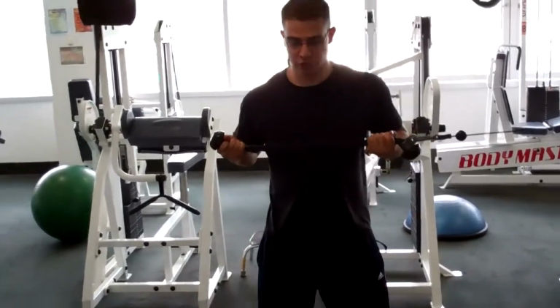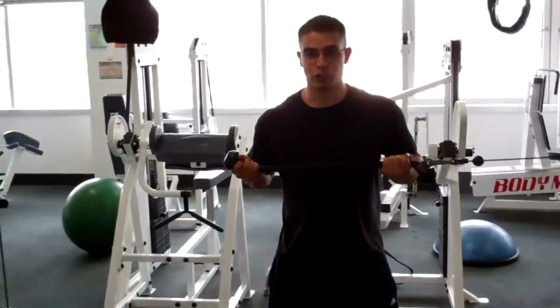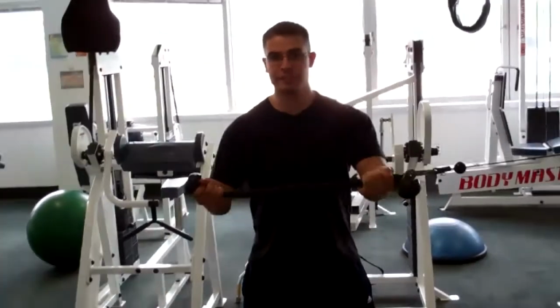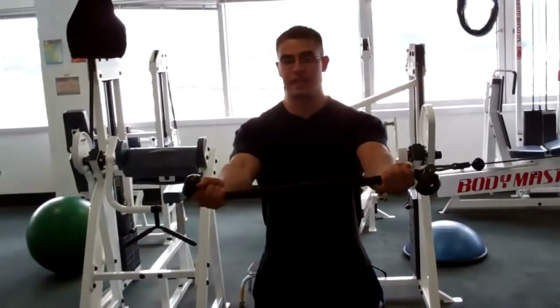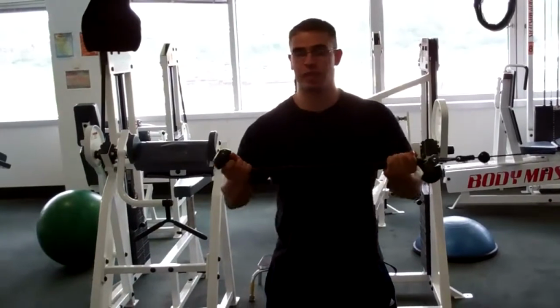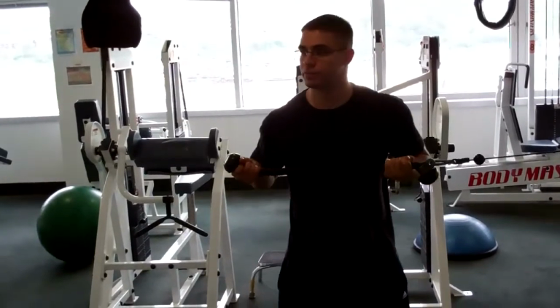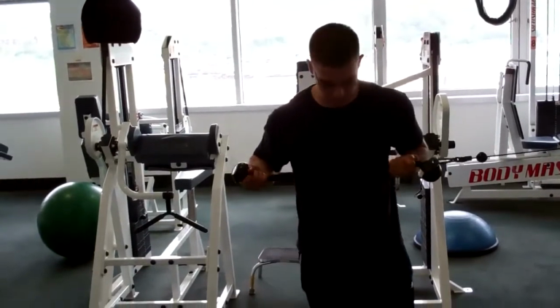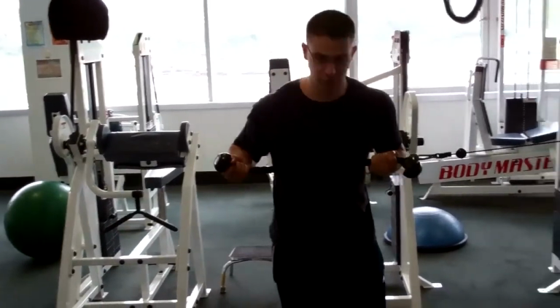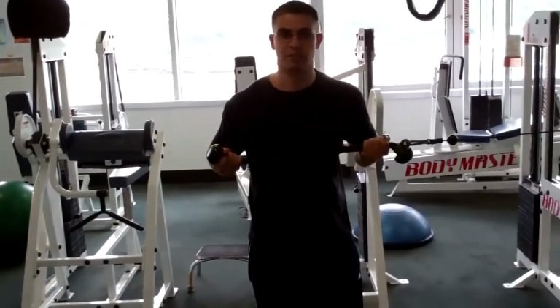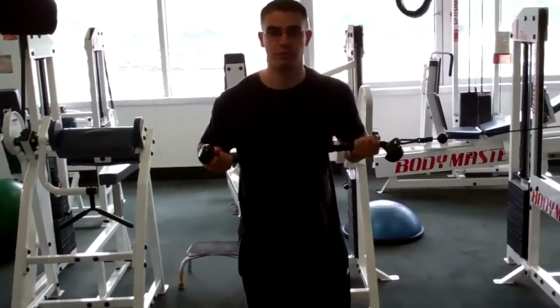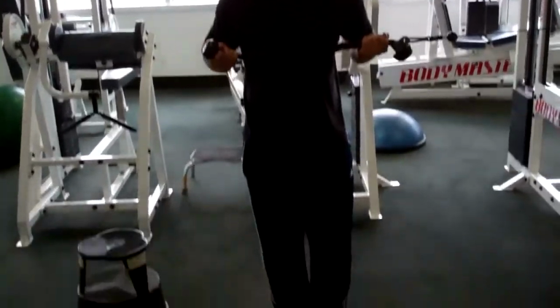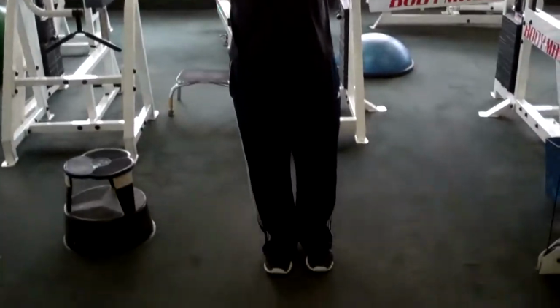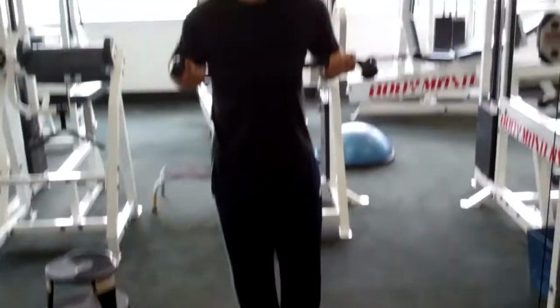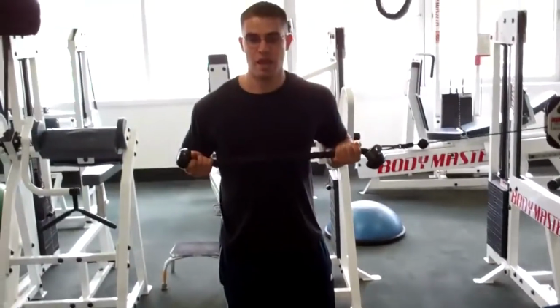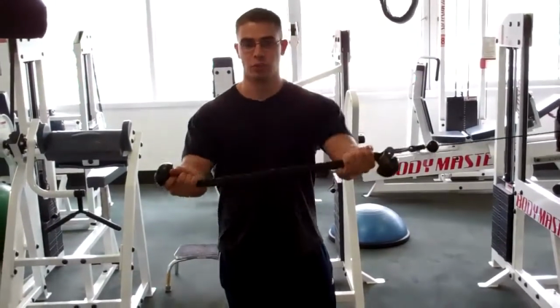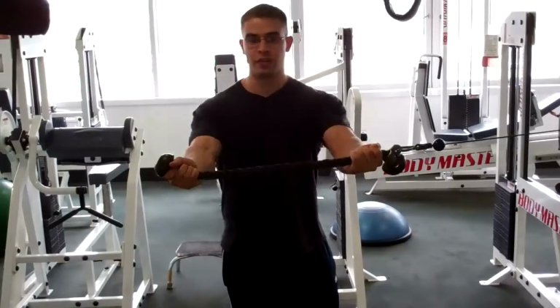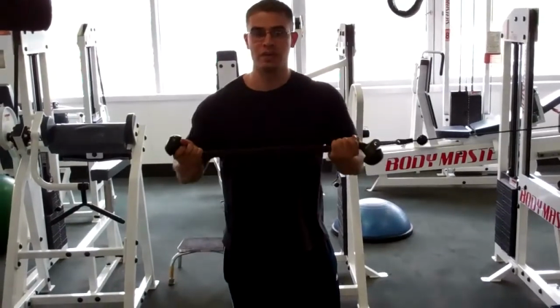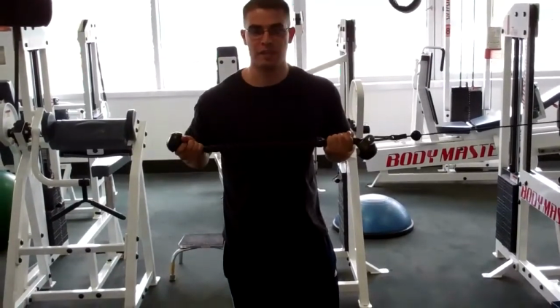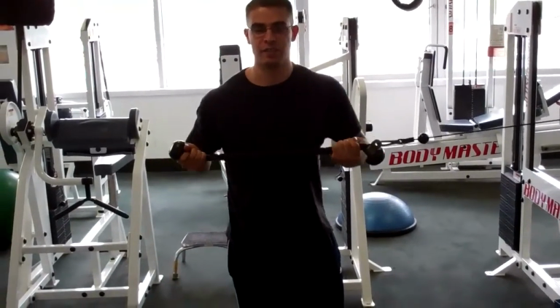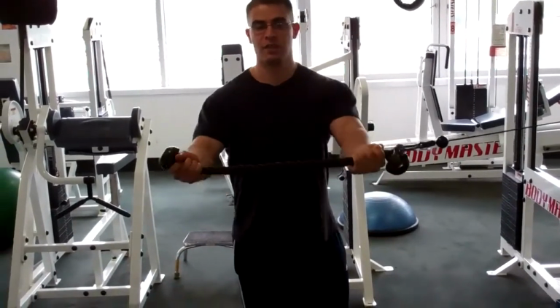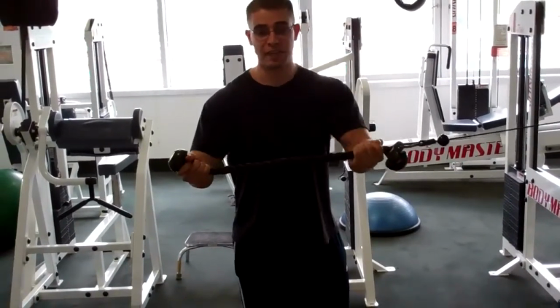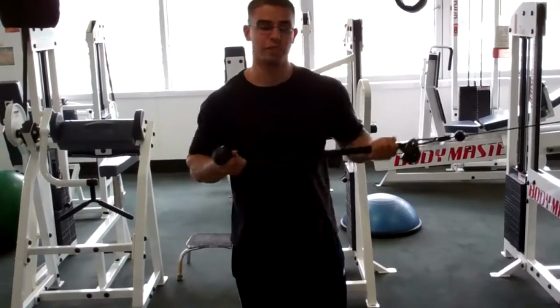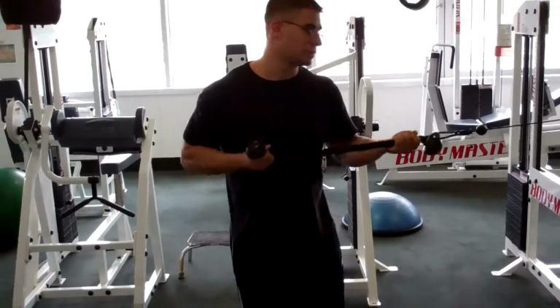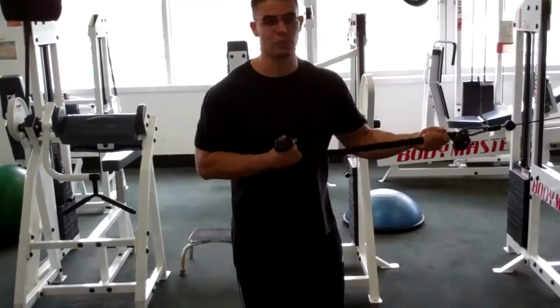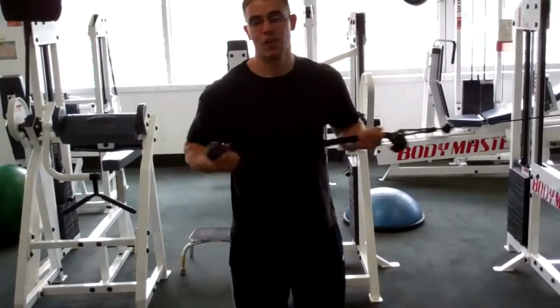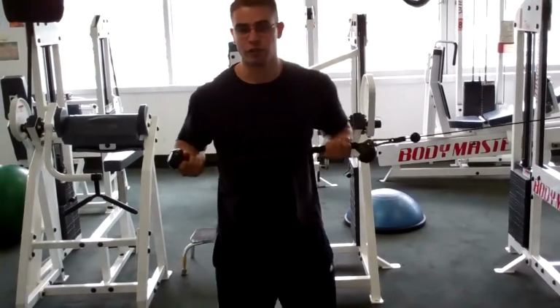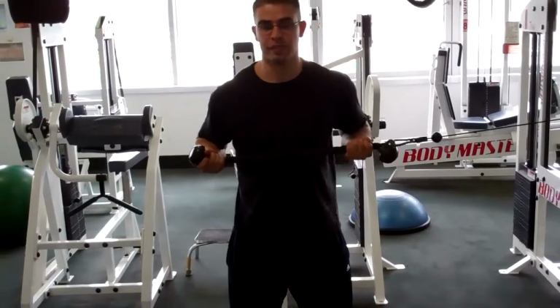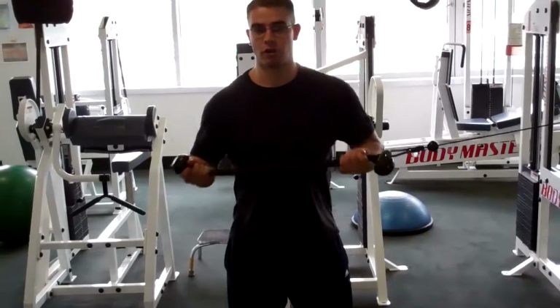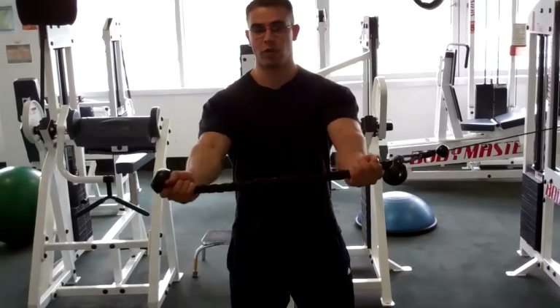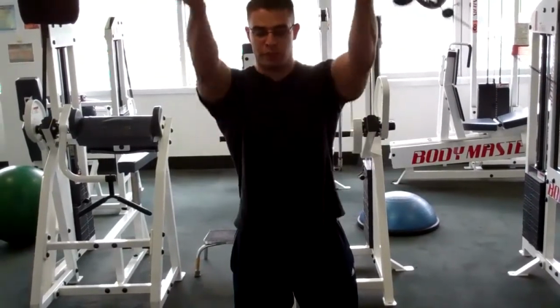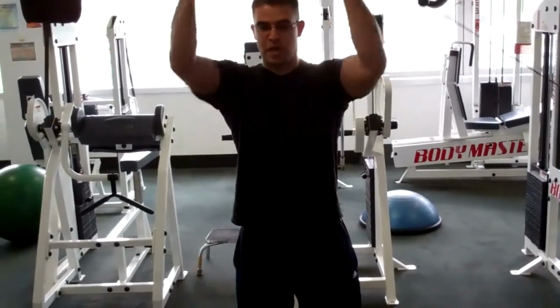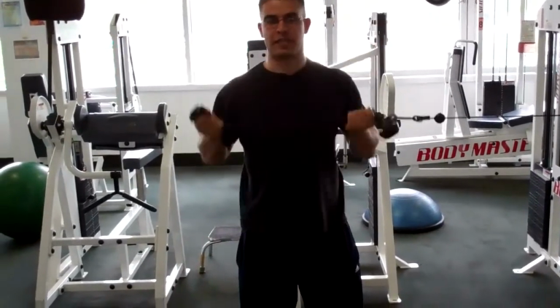Once it gets too easy at this weight, you can stand with your feet closer together, pushing straight out. If that gets too easy, you can increase the weight, or you can make it real hard by going up and back down.